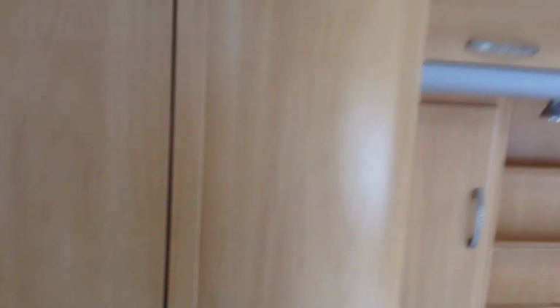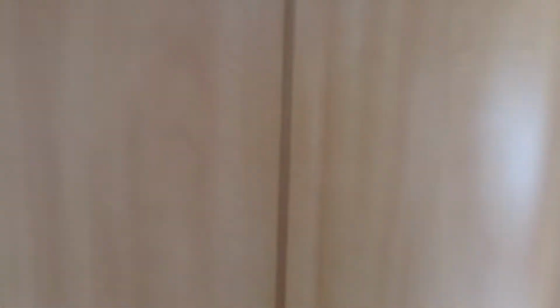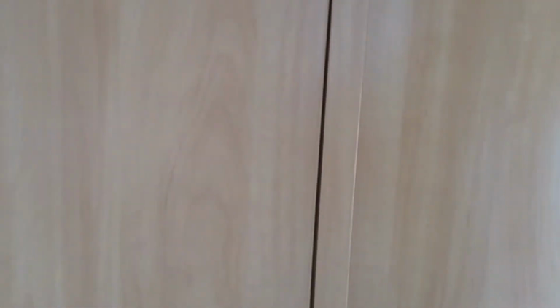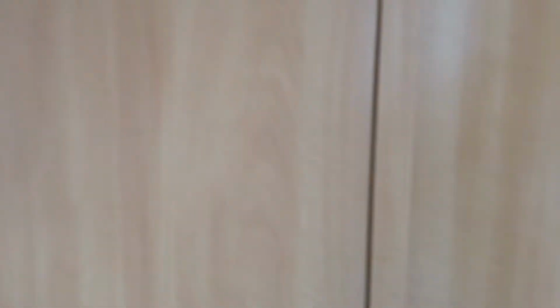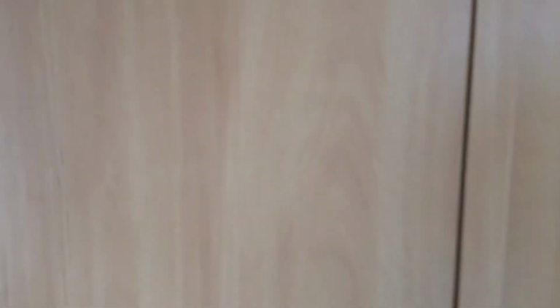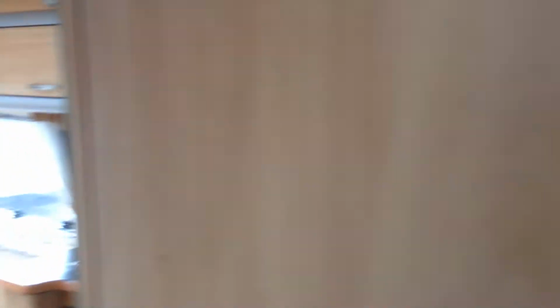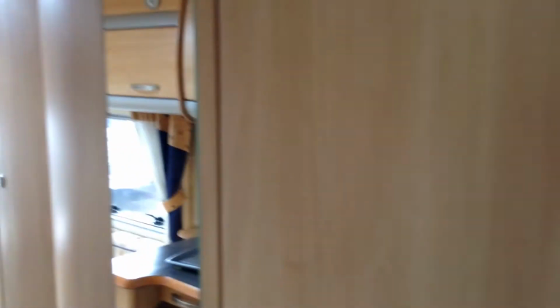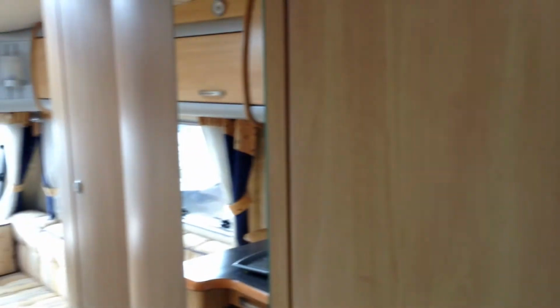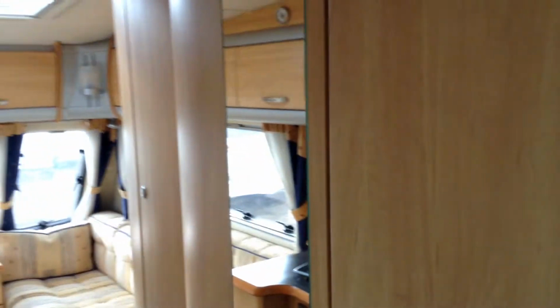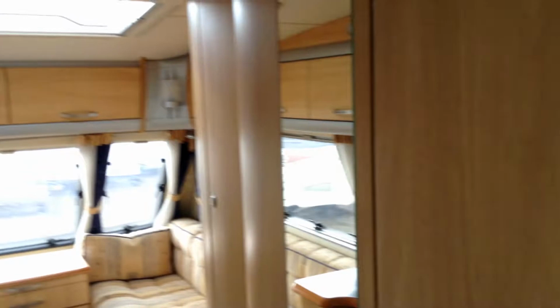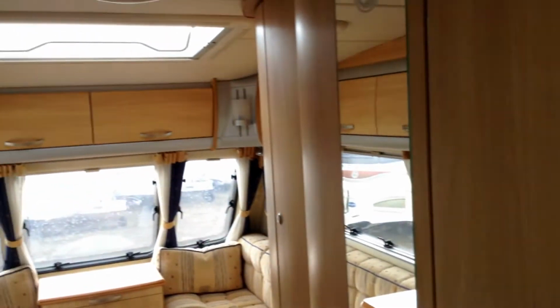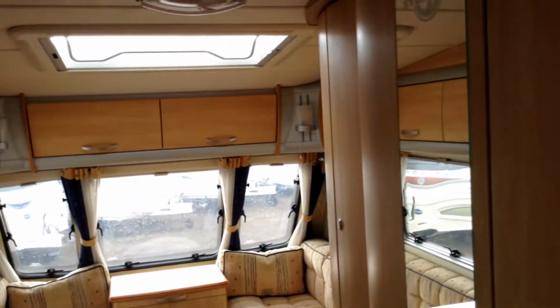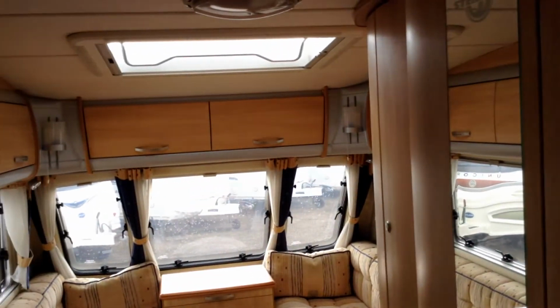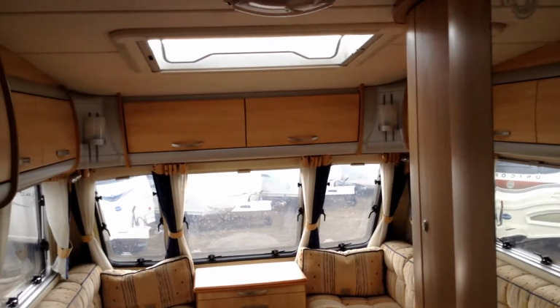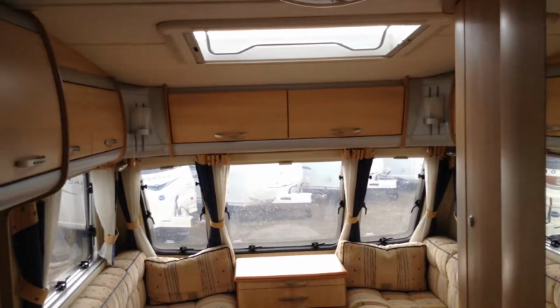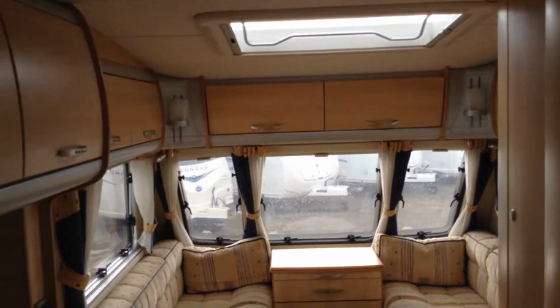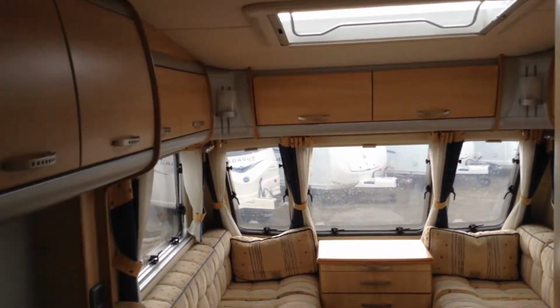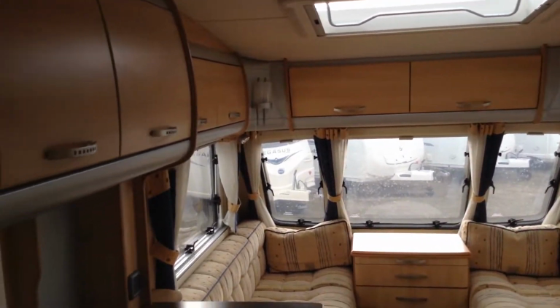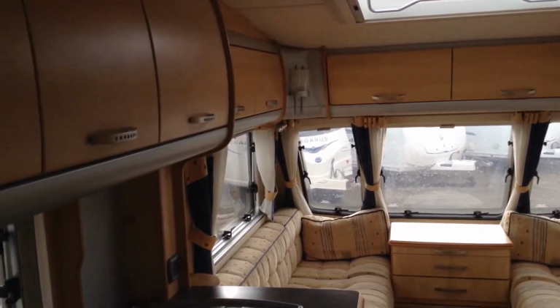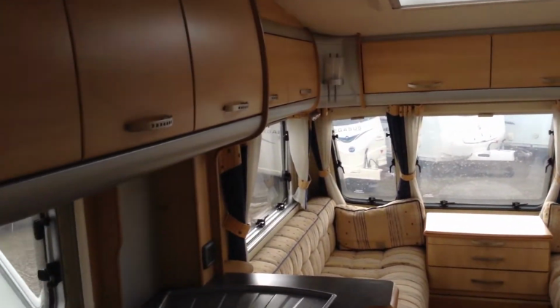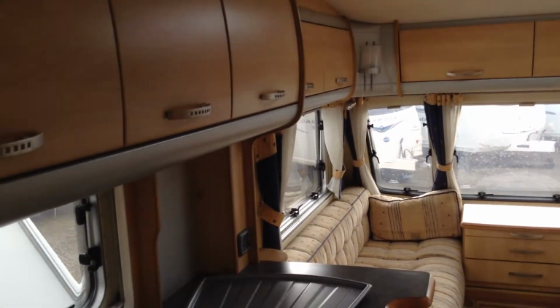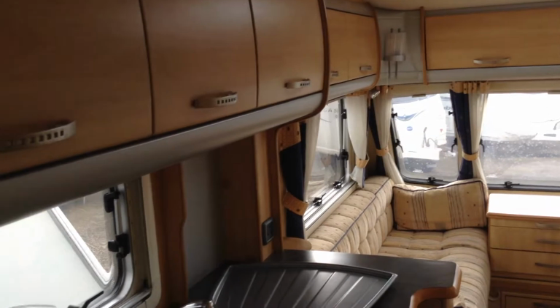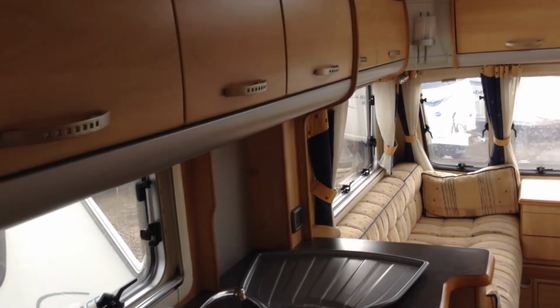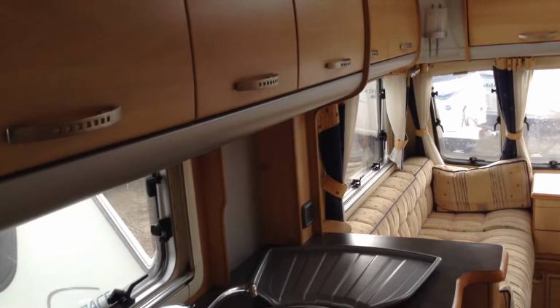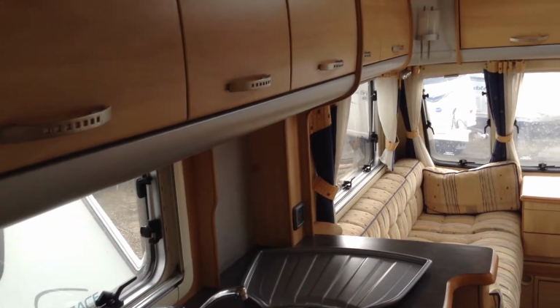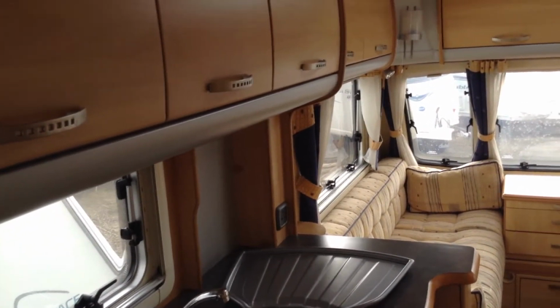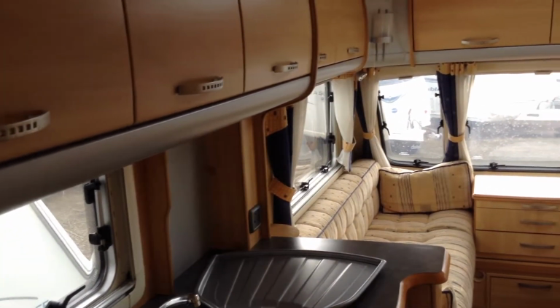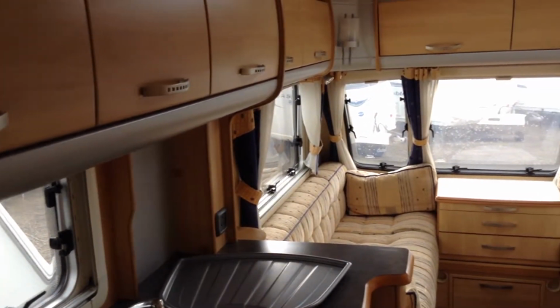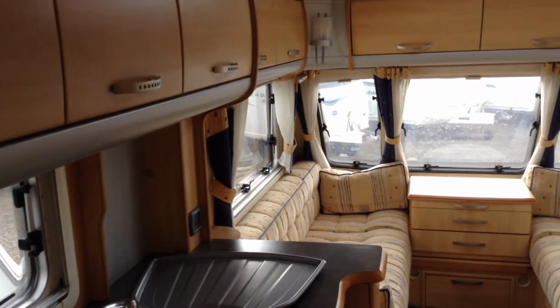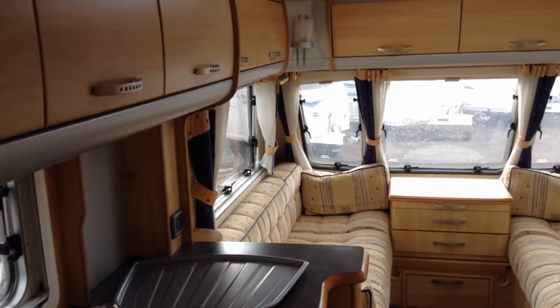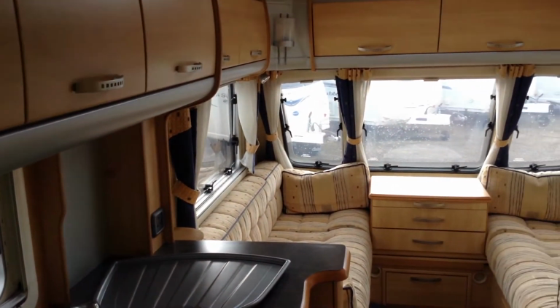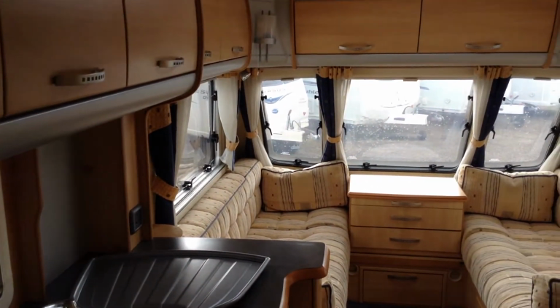It's got the wooden effect flooring and easy clean carpets. Now Stirling's part of Swift Group, and what makes it different is the very light coloured furniture and then the very dark contrasting worktops.